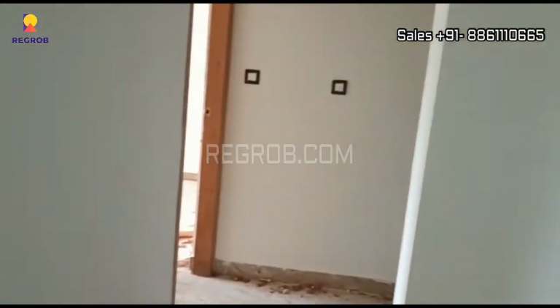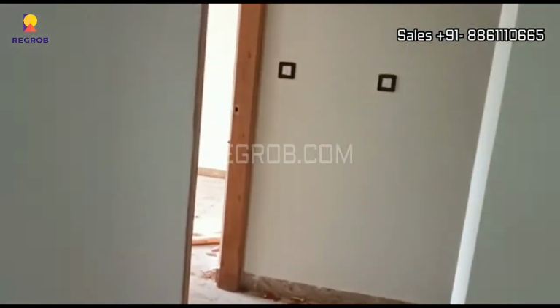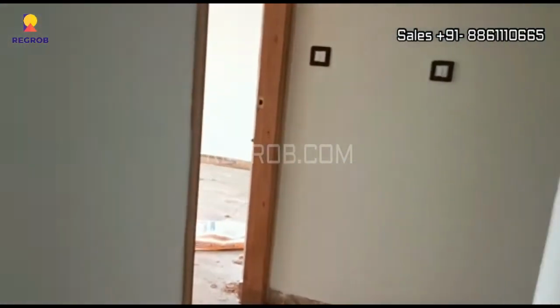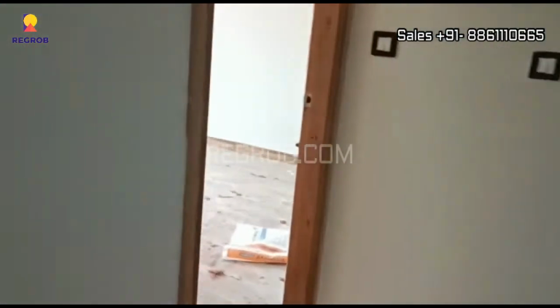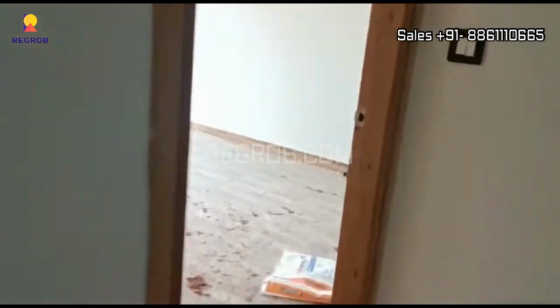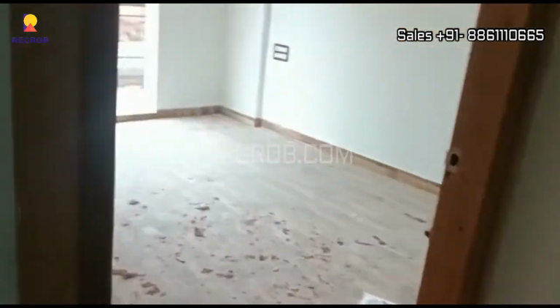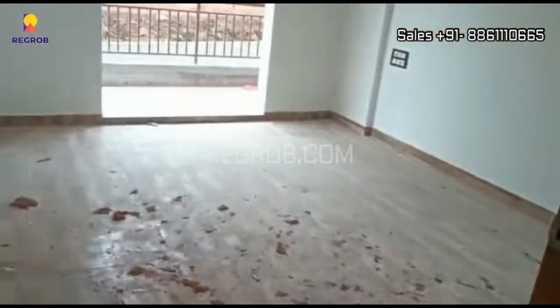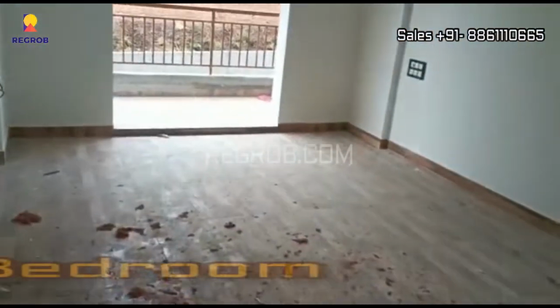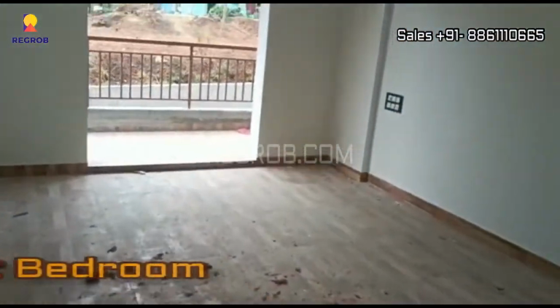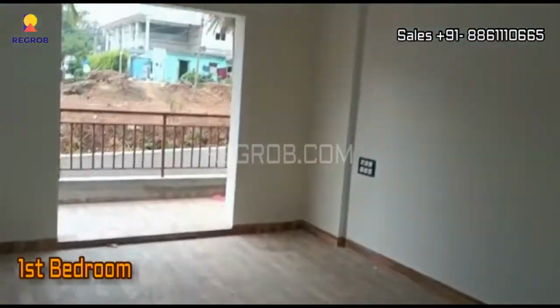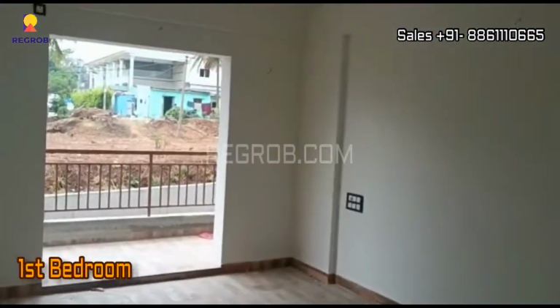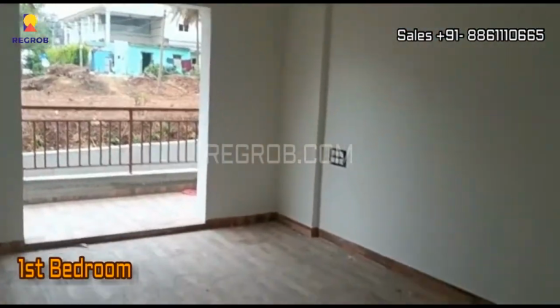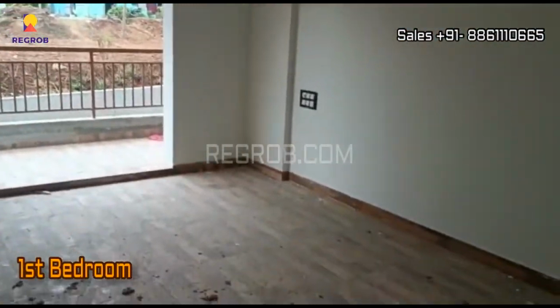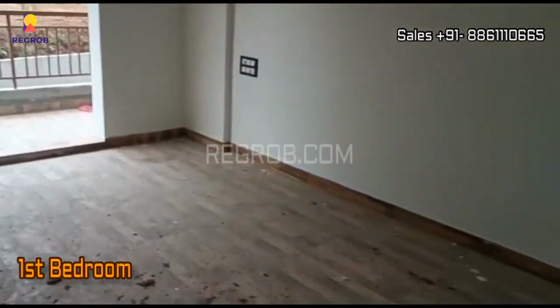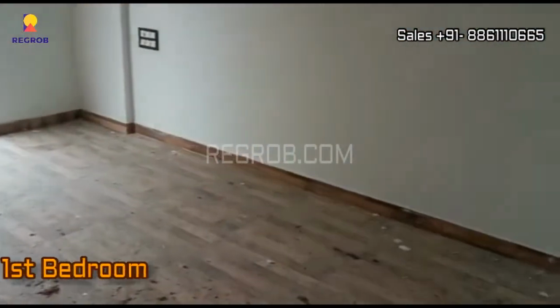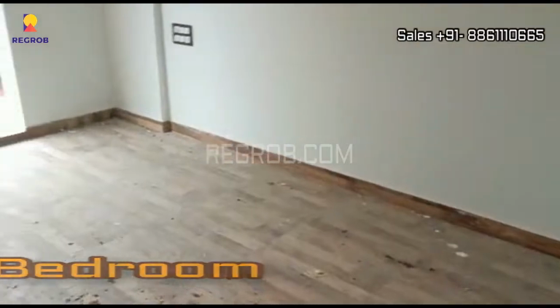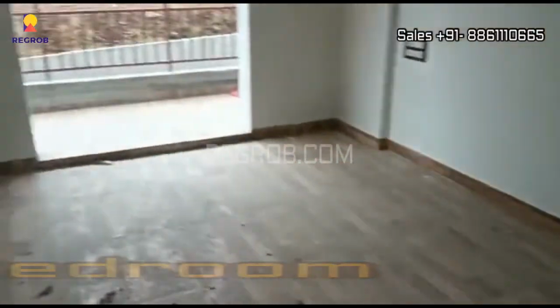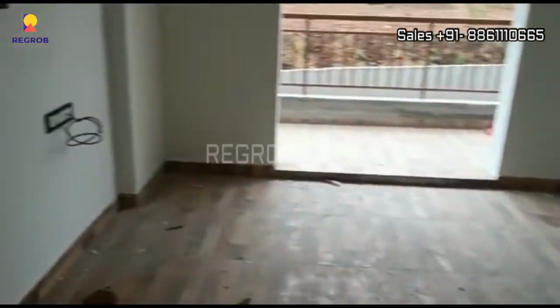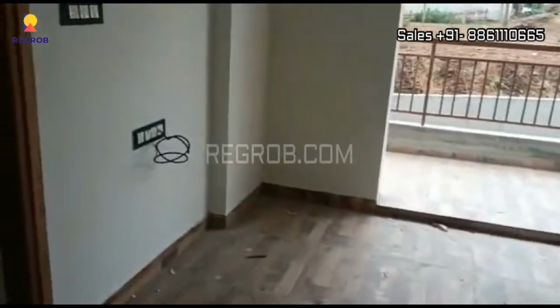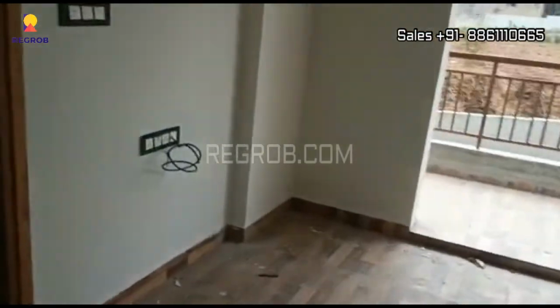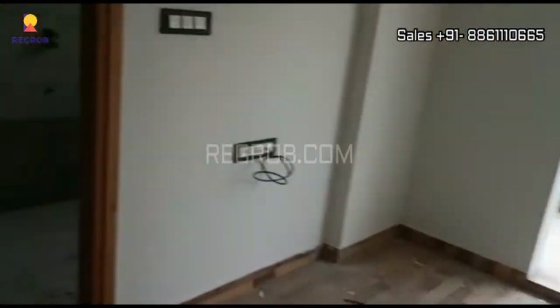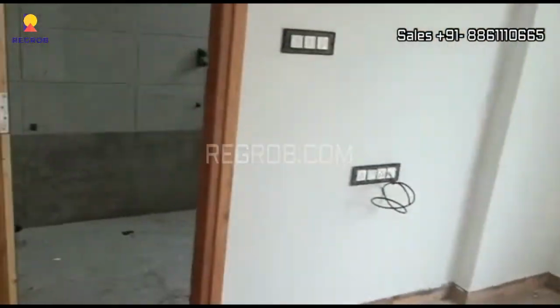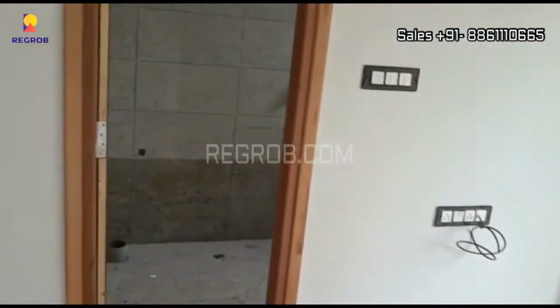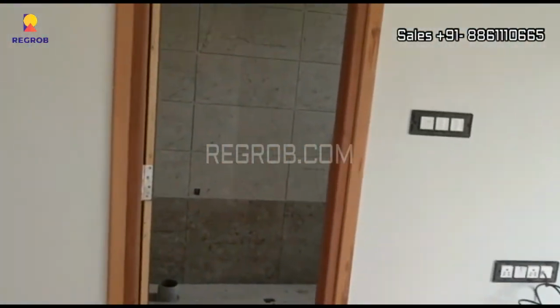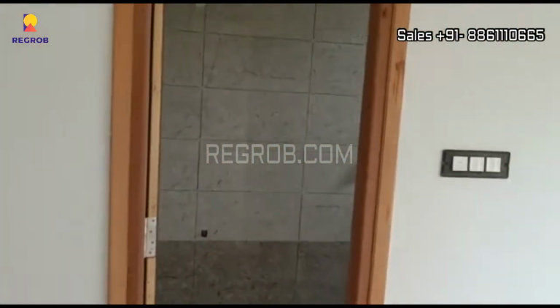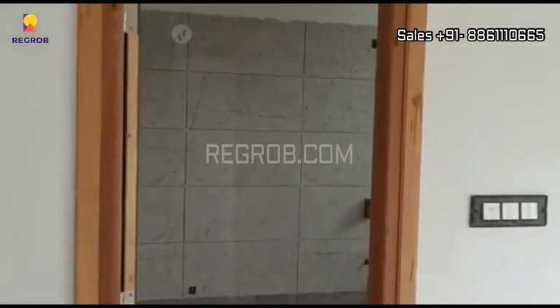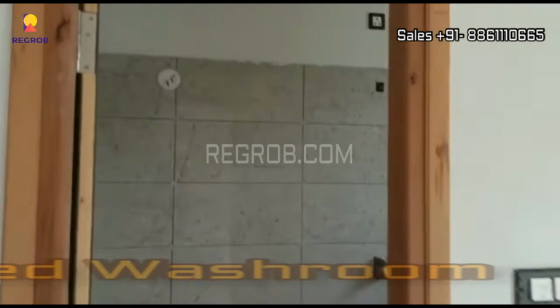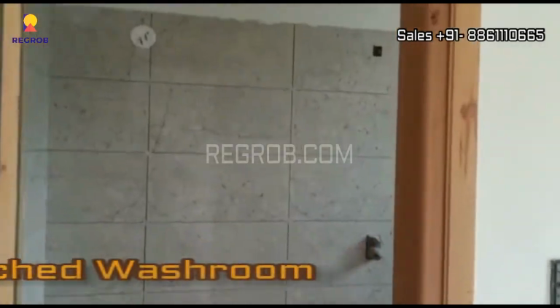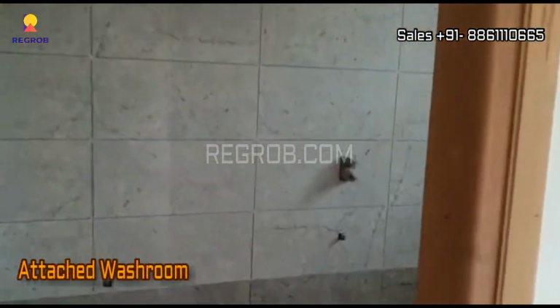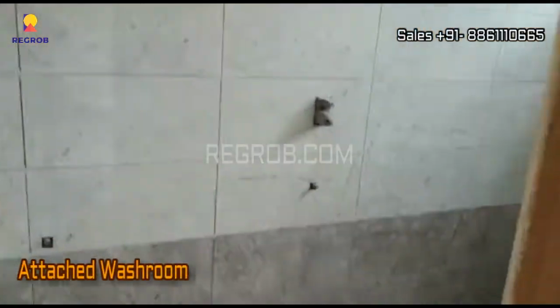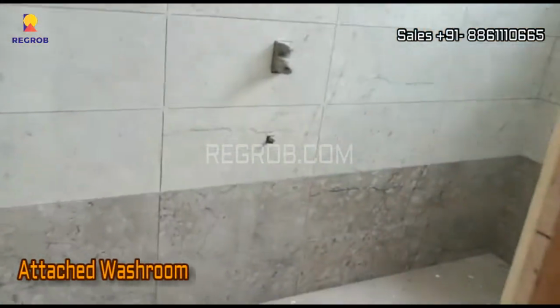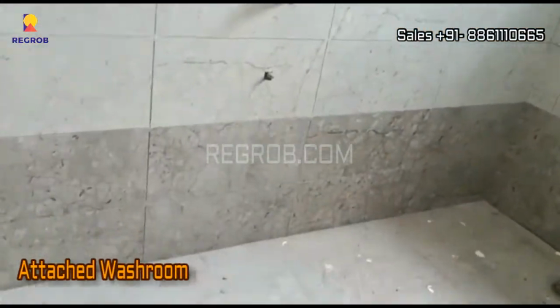Now we are heading towards the first bedroom of this flat — here it is. The room is designed with wooden flooring and it comes with an attached washroom.